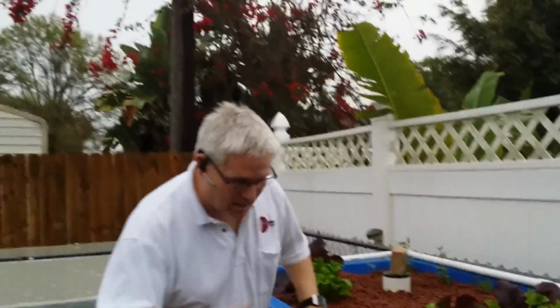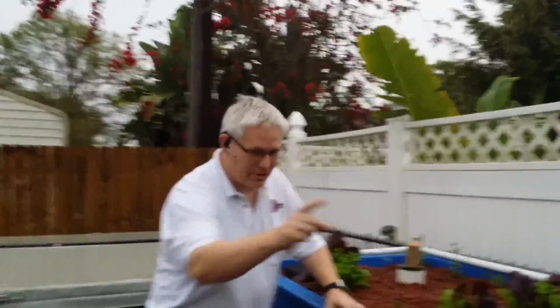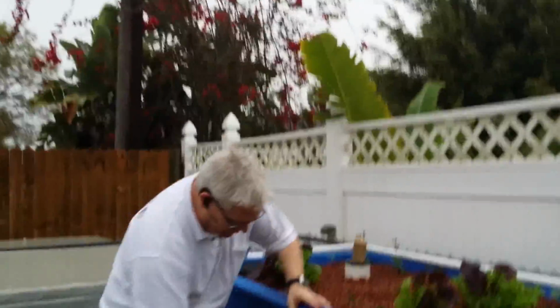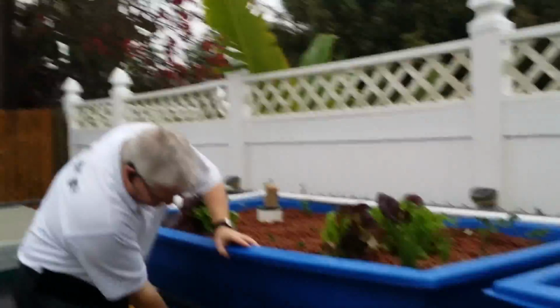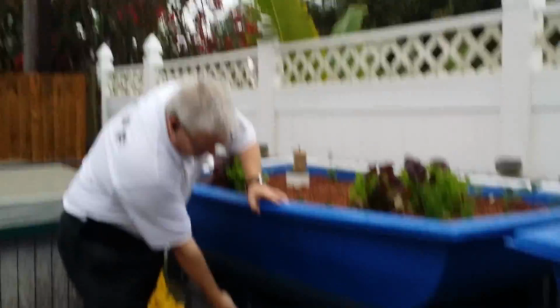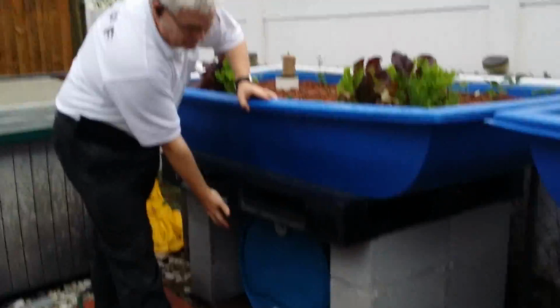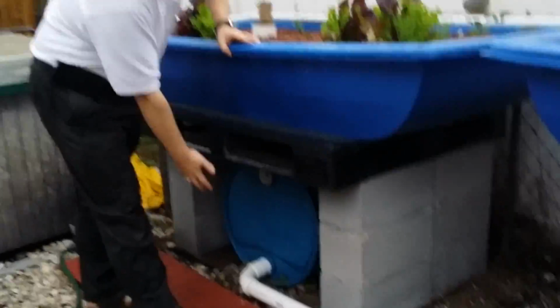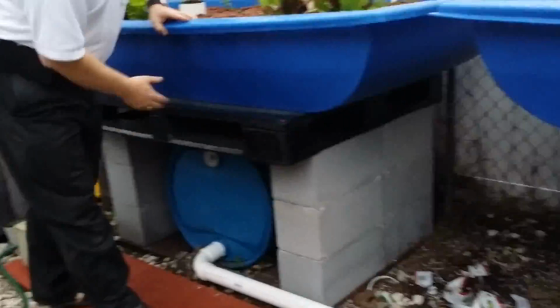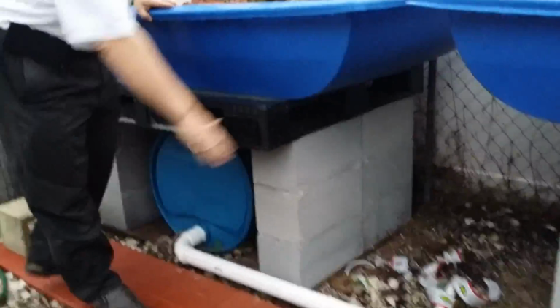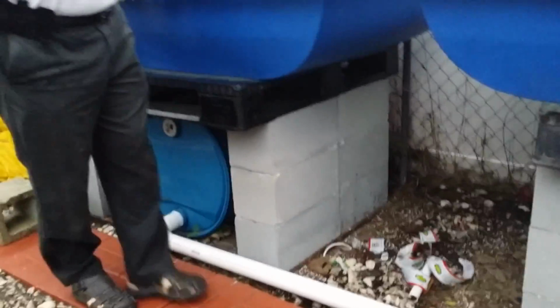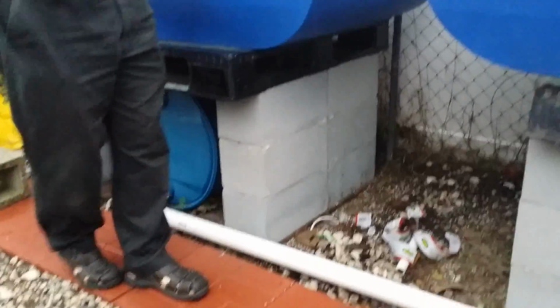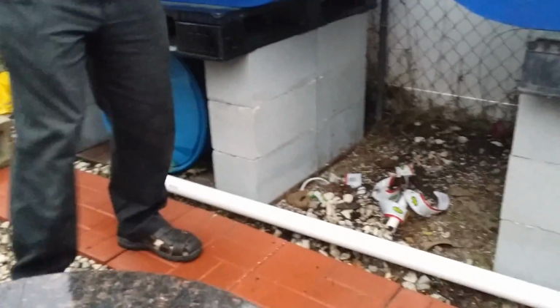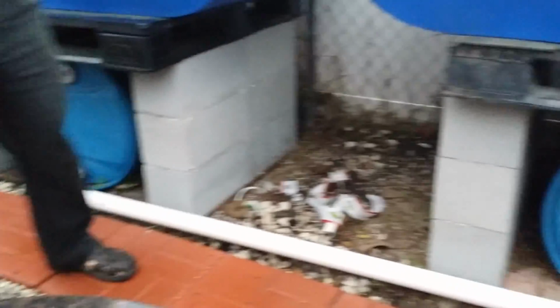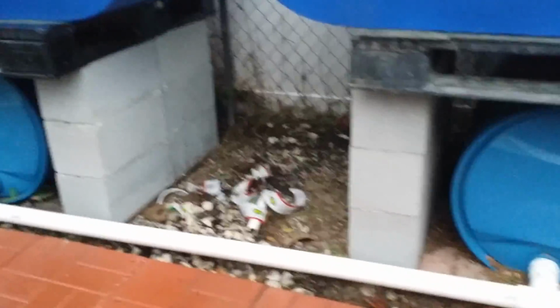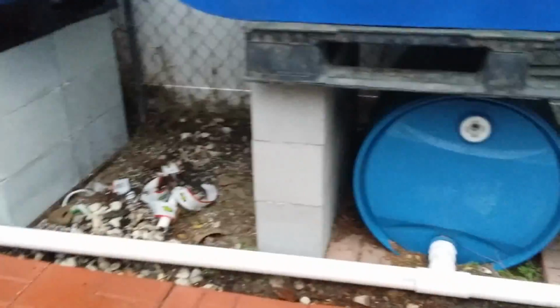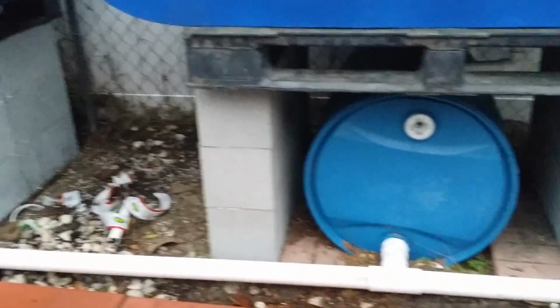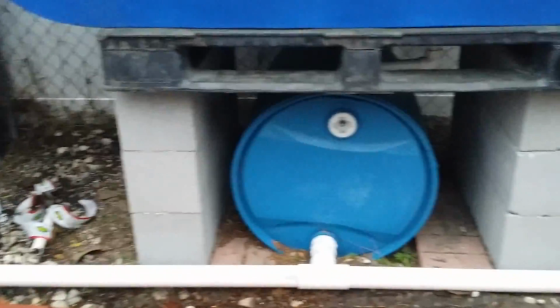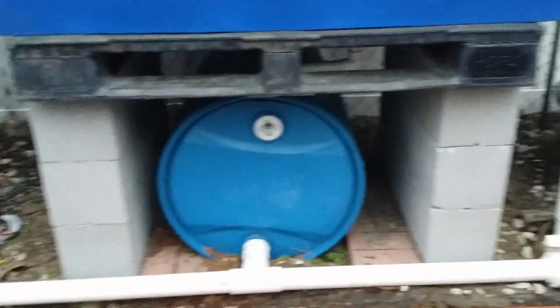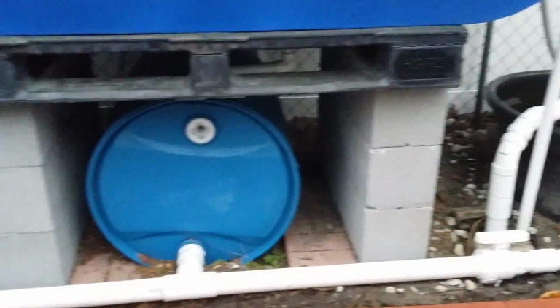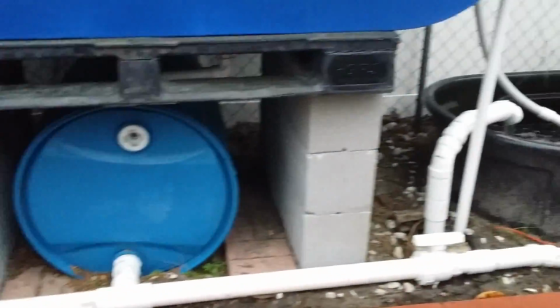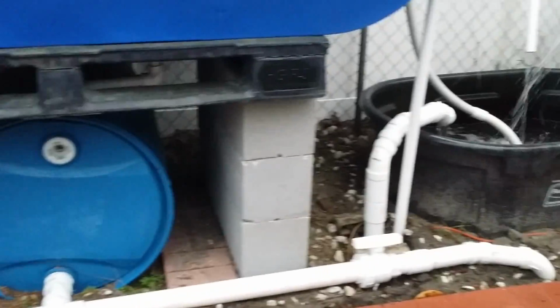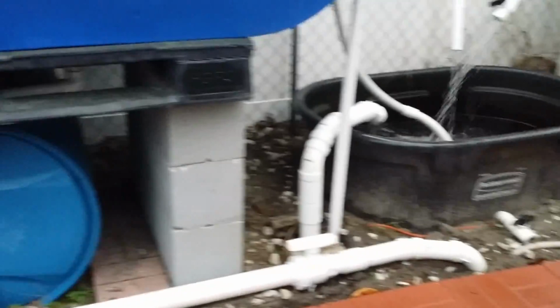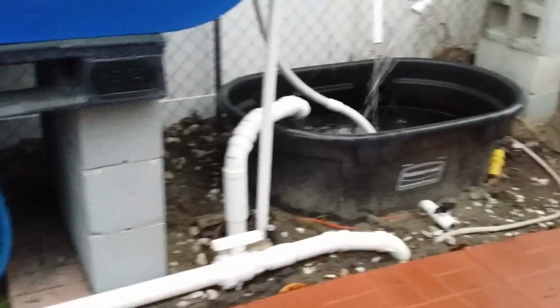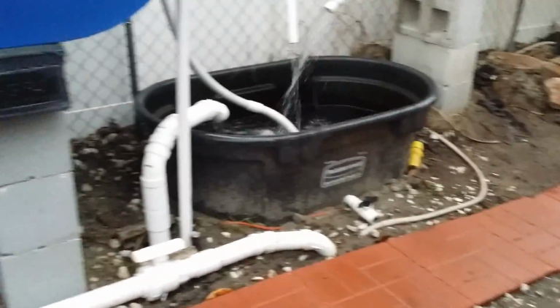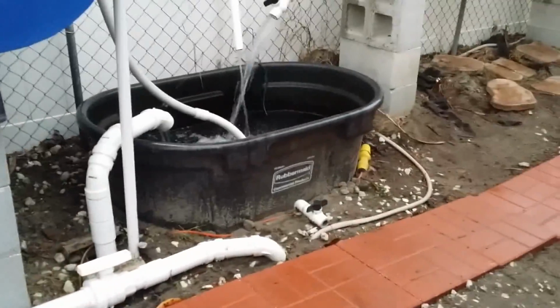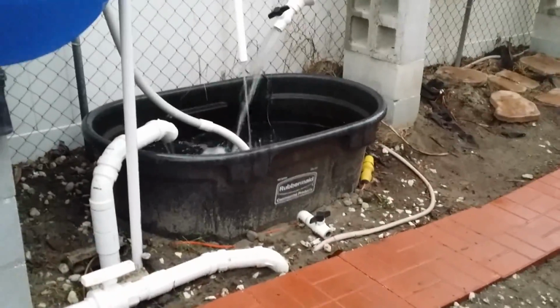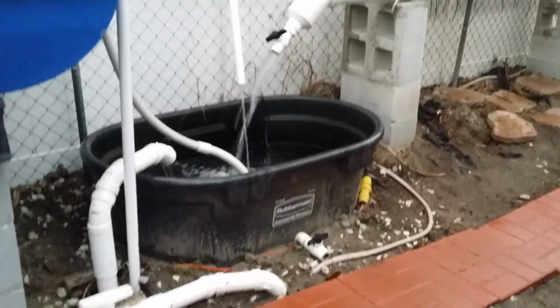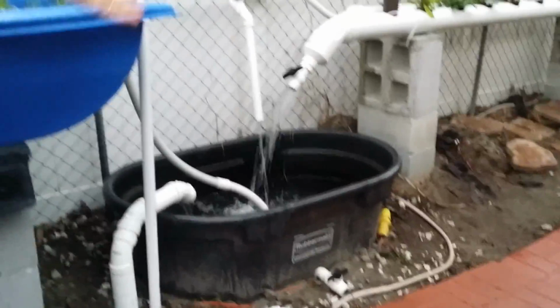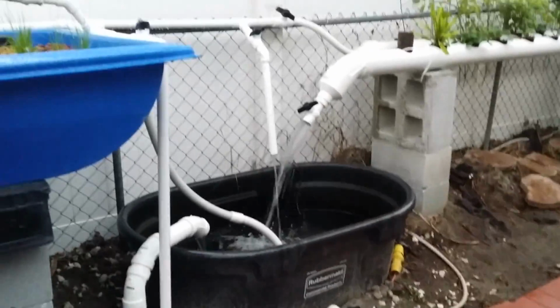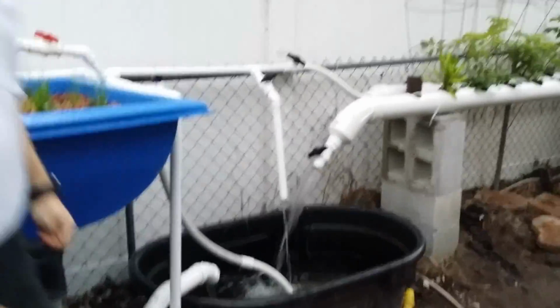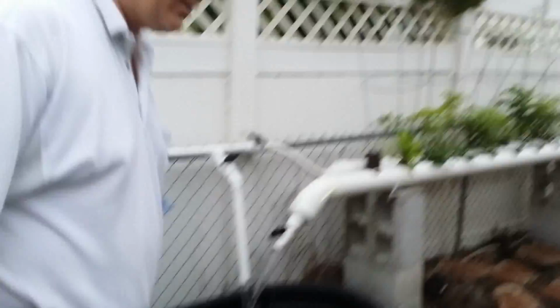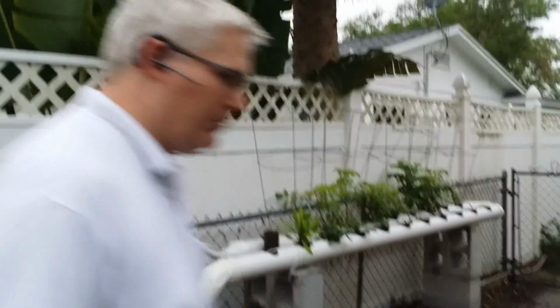To share with the sump tank, we've got a large tank right here that can share the water line, and that spills right into the sump tank. Right now we have a little bit of rainwater — that's okay, it can go right into the sump tank. It's not going to destroy the whole system.